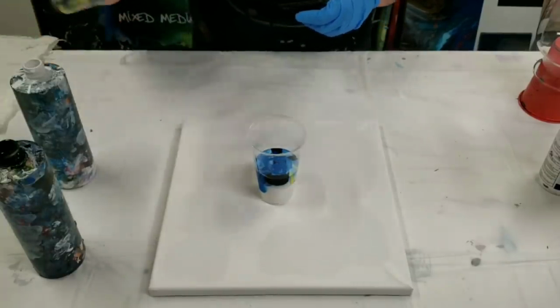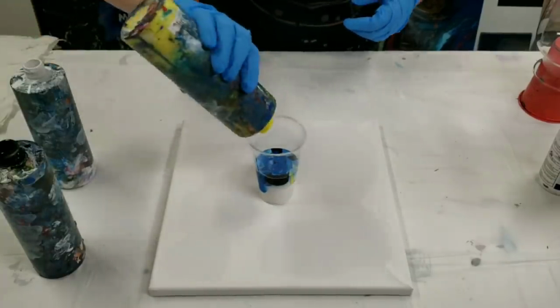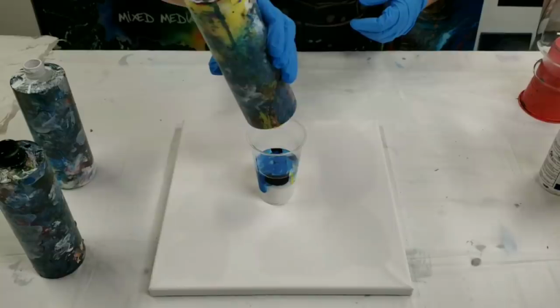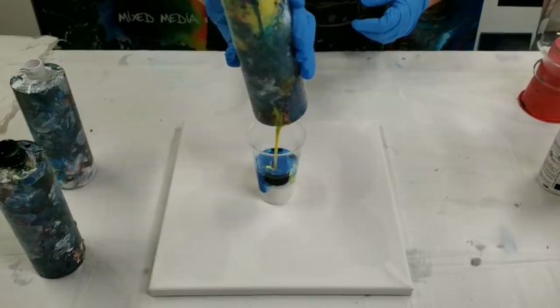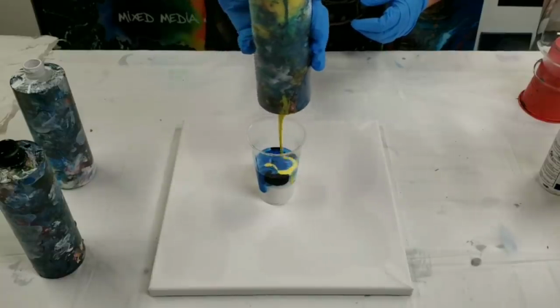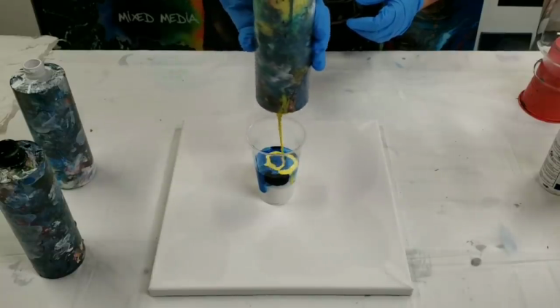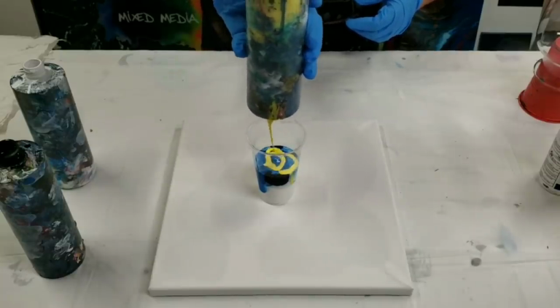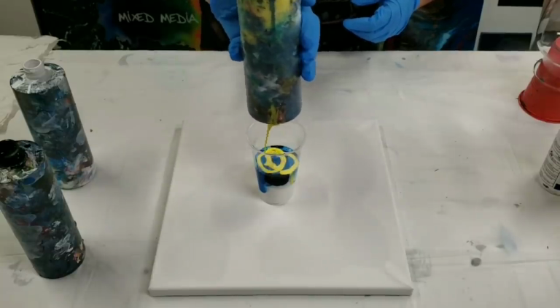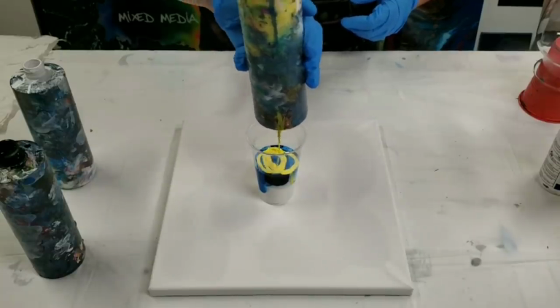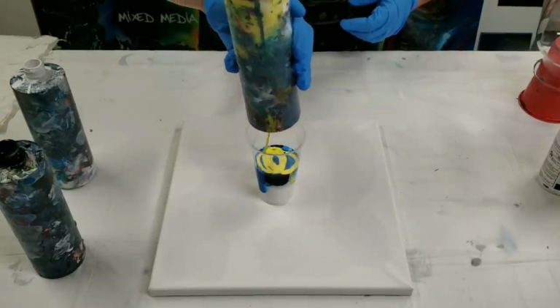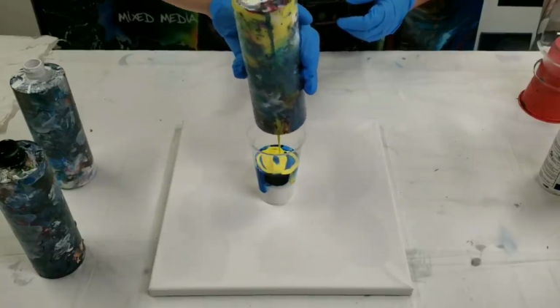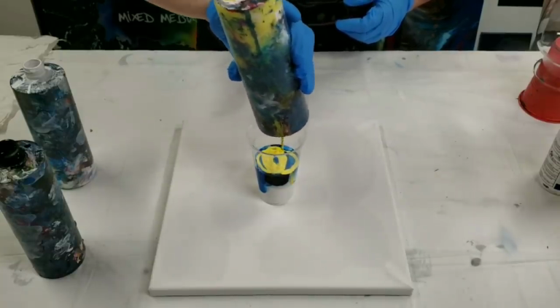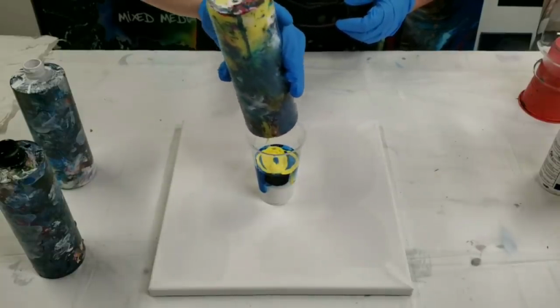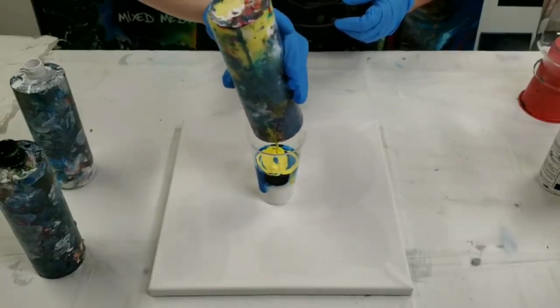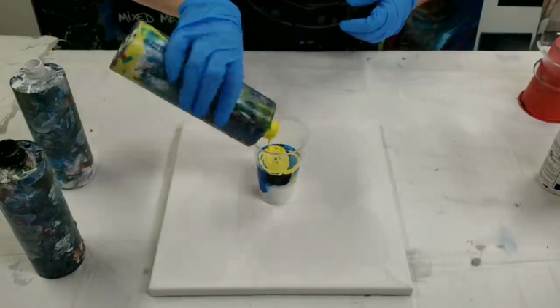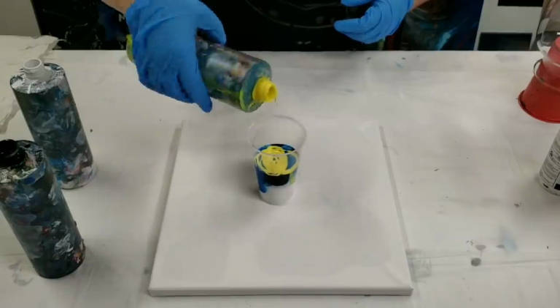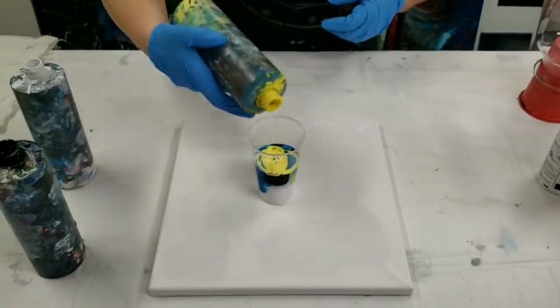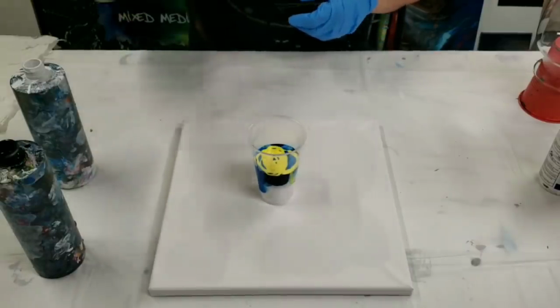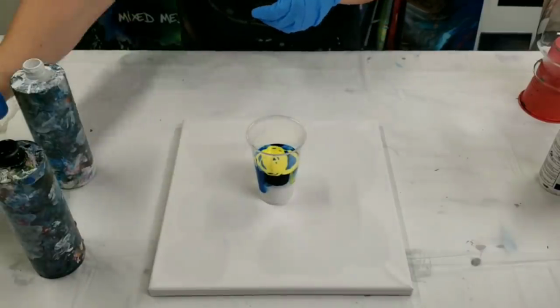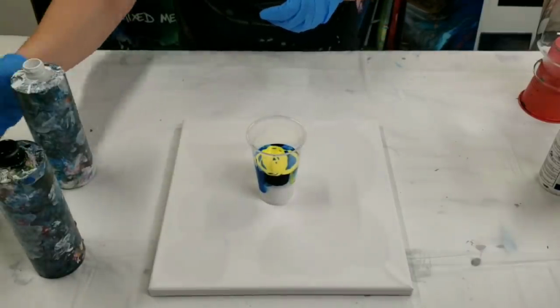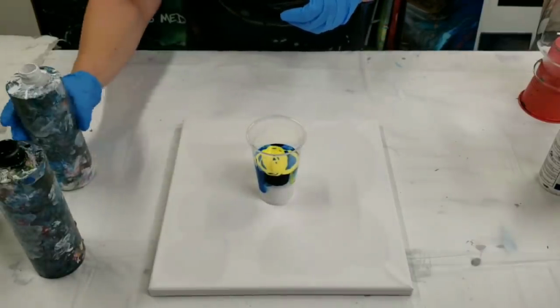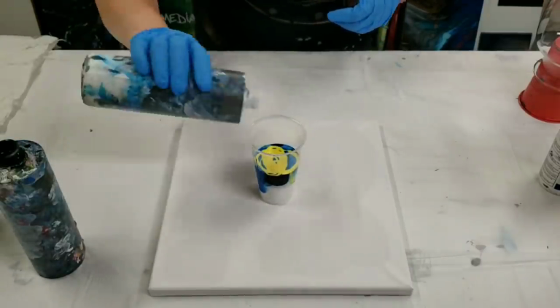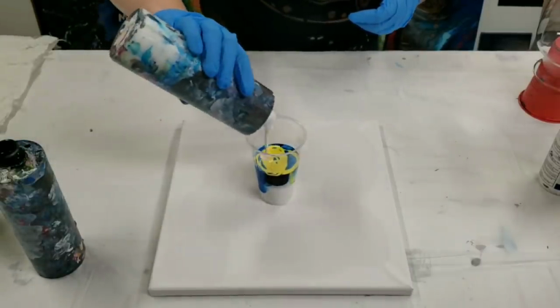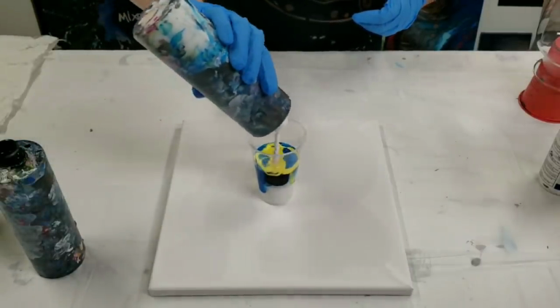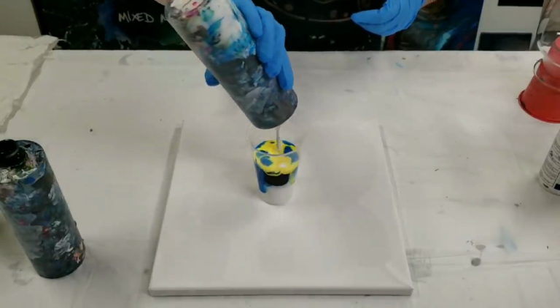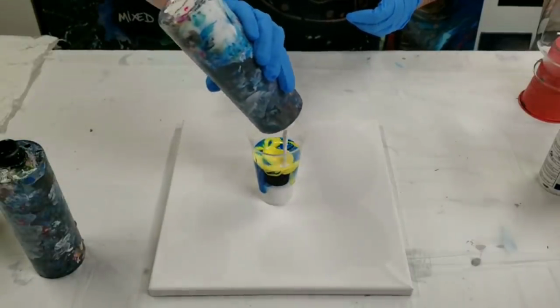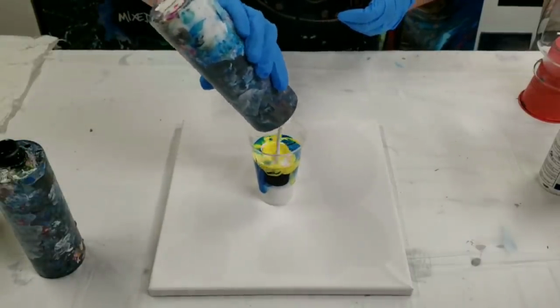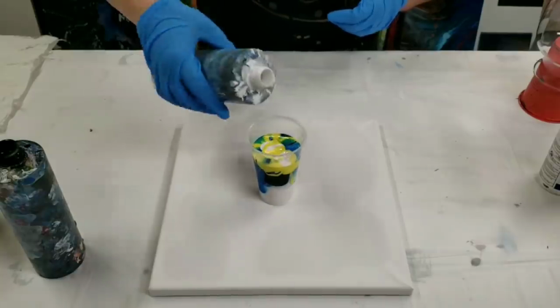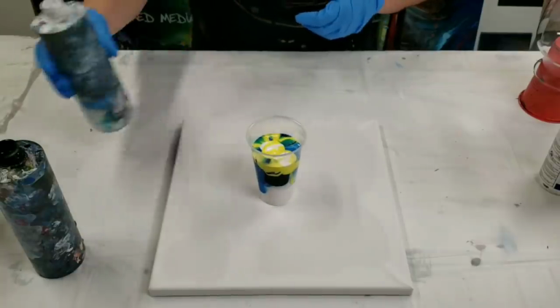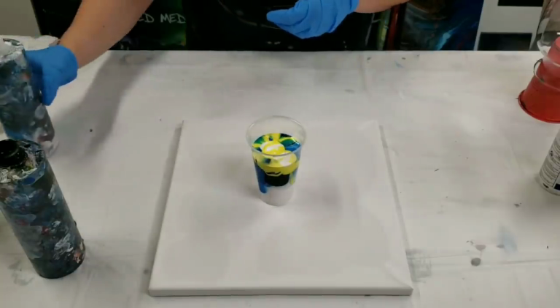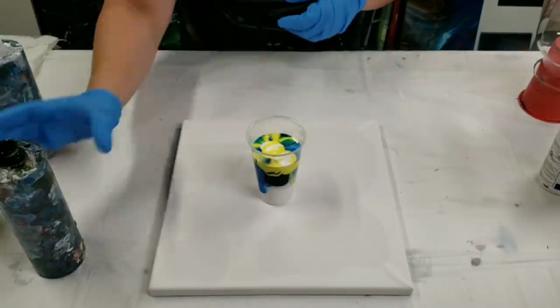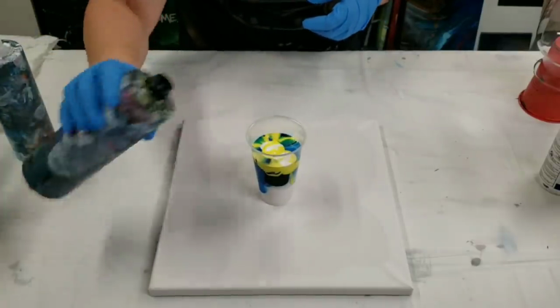Another commonly asked question is do I change the consistency of my paints based off of the project that I'm doing, and the answer is no — I keep the same consistency pretty much no matter what.